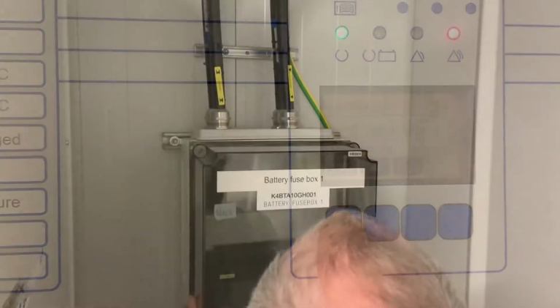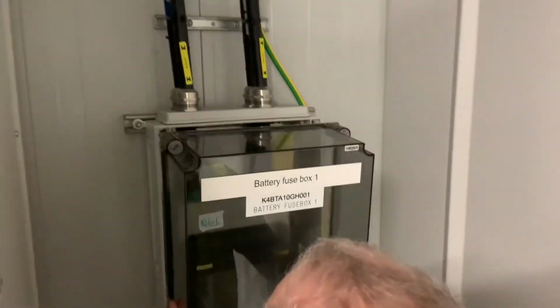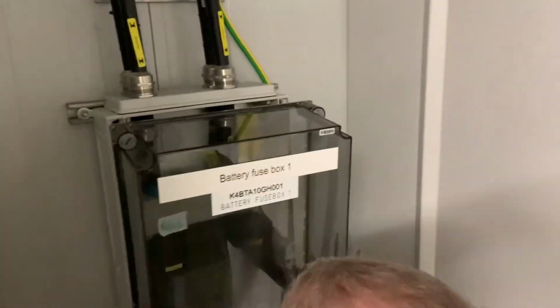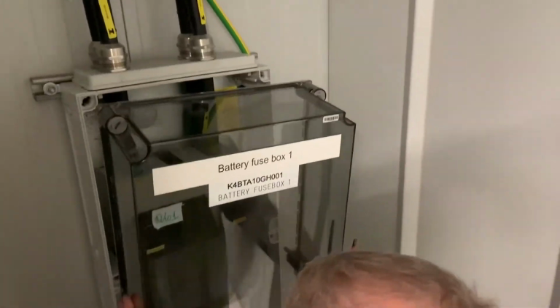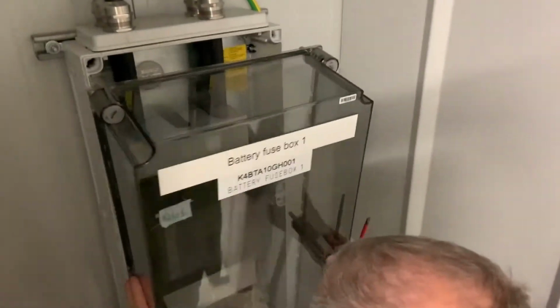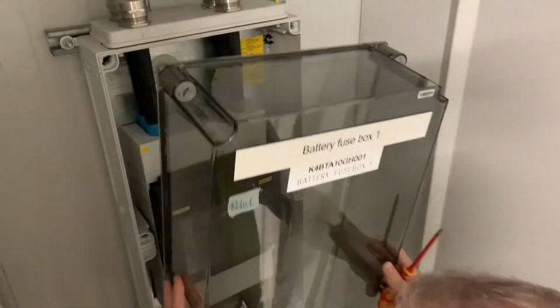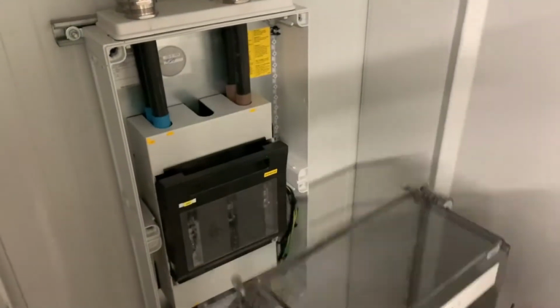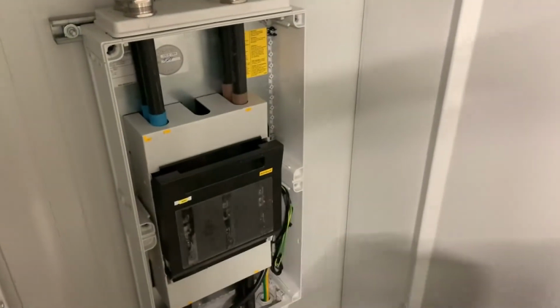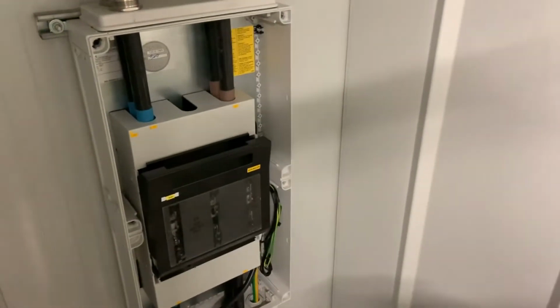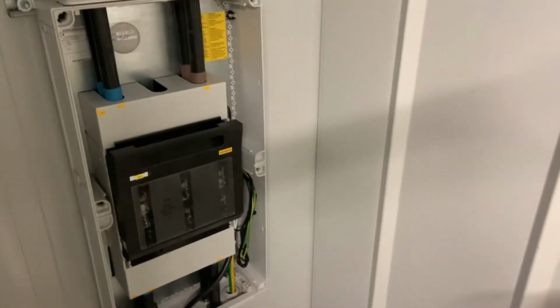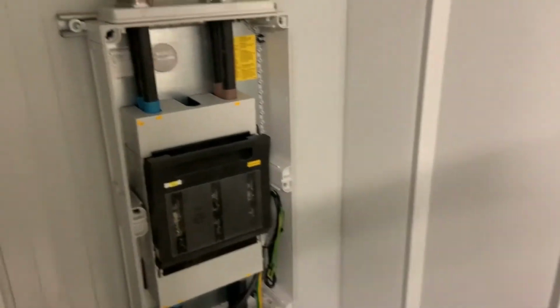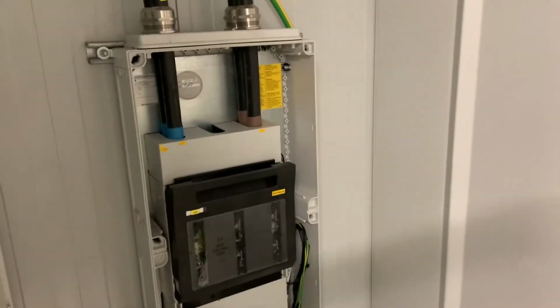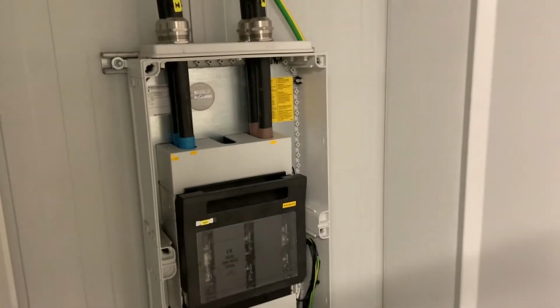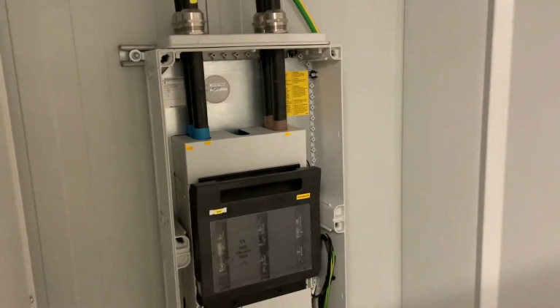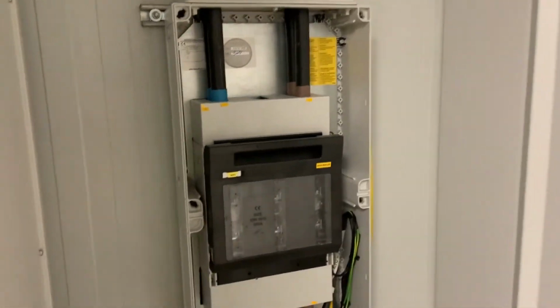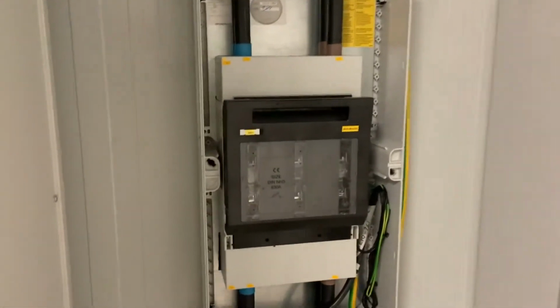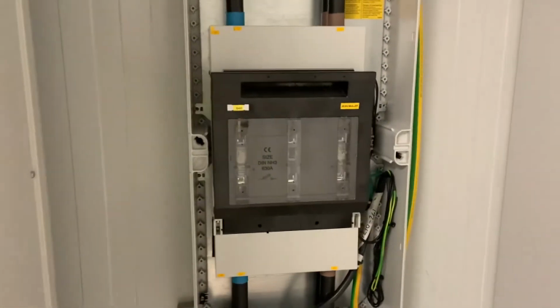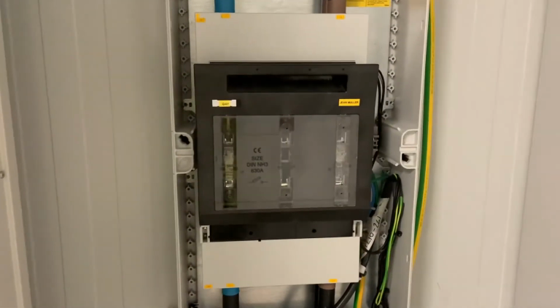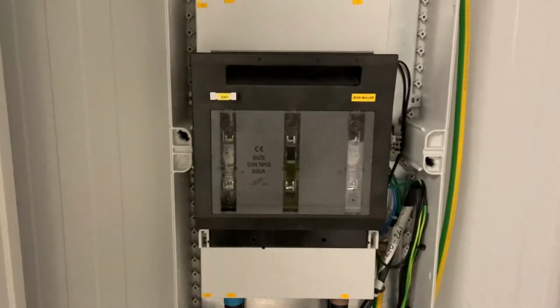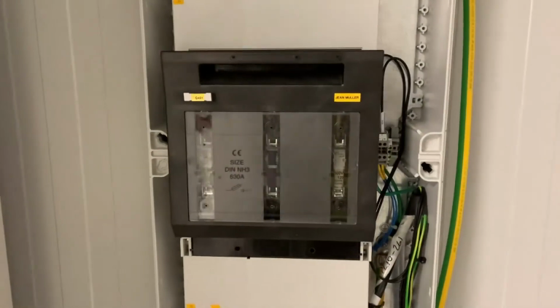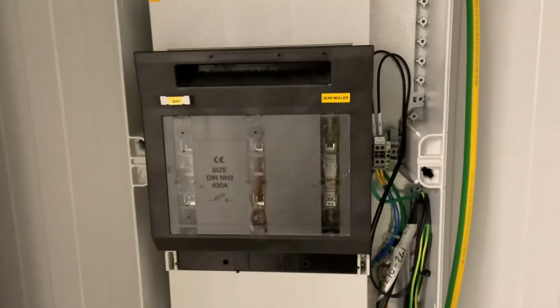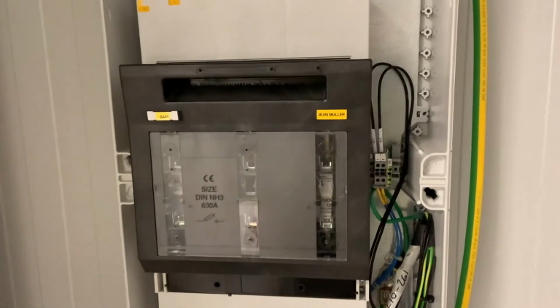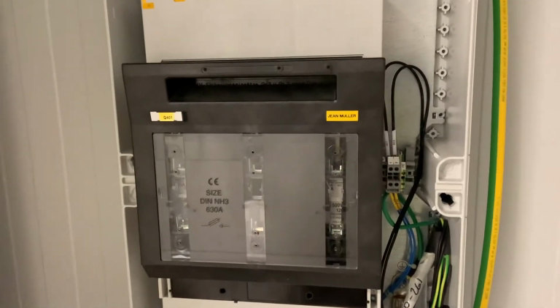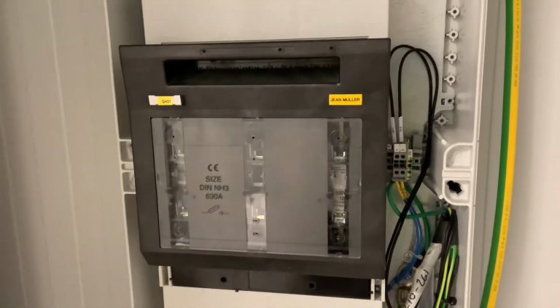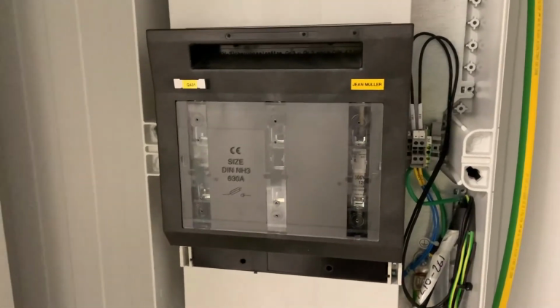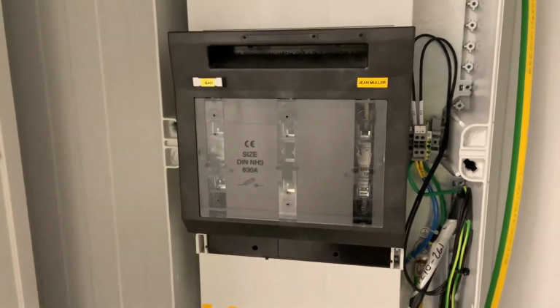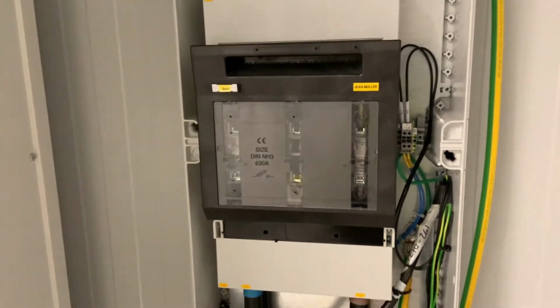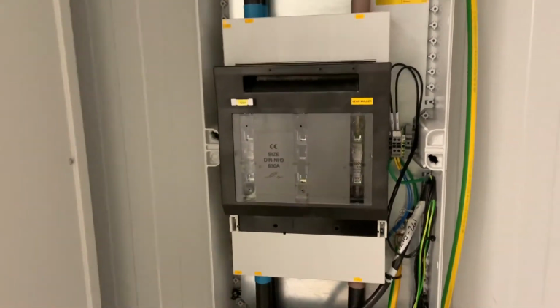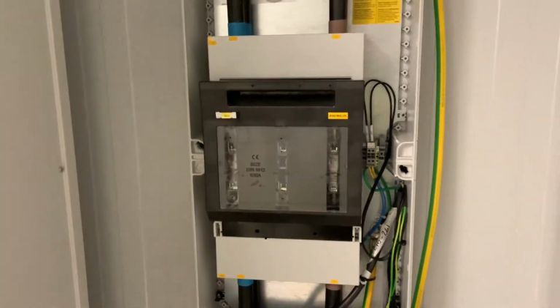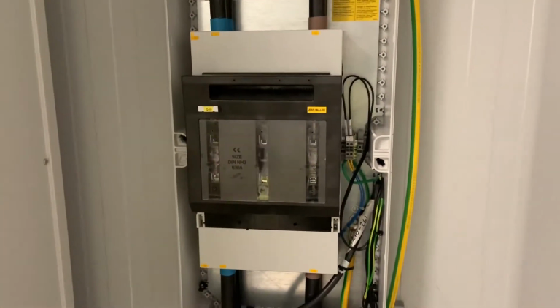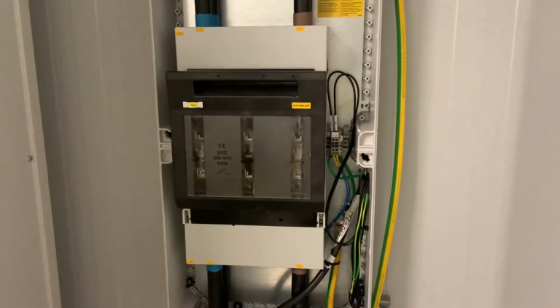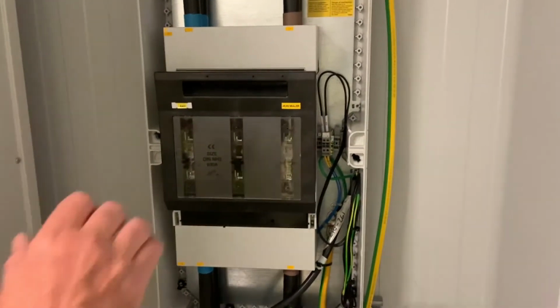We haven't got the connection on the batteries at the moment, so we know that the battery symmetry is a spurious alarm that we'll look at in the future, but there shouldn't be a problem with this battery box.